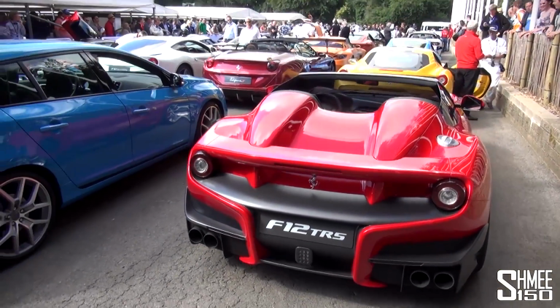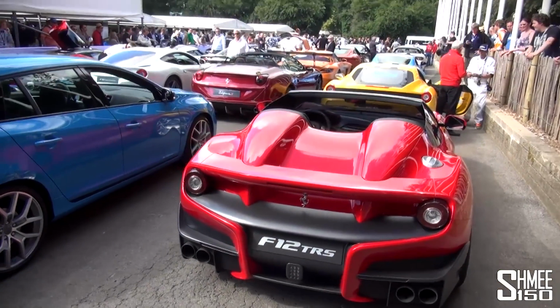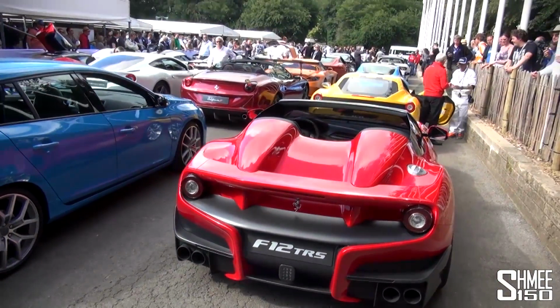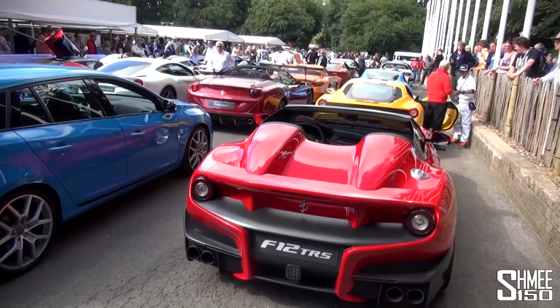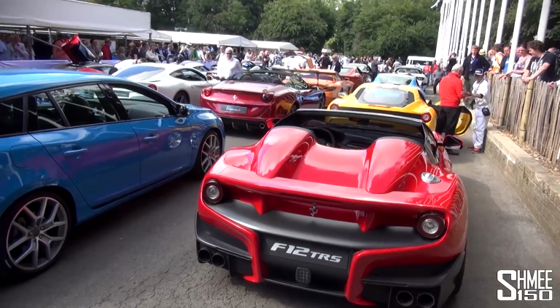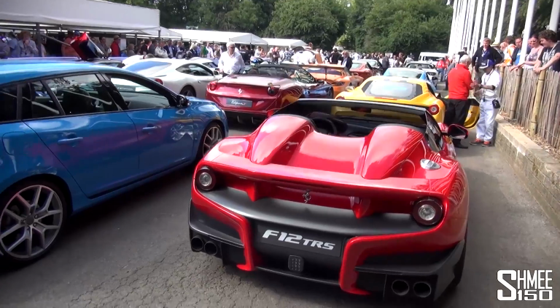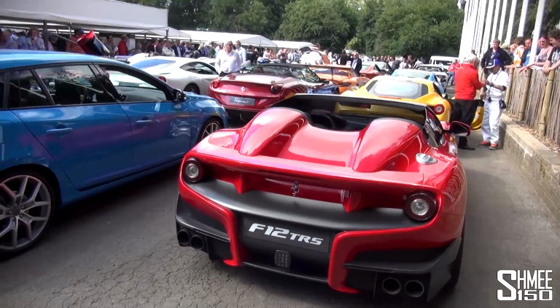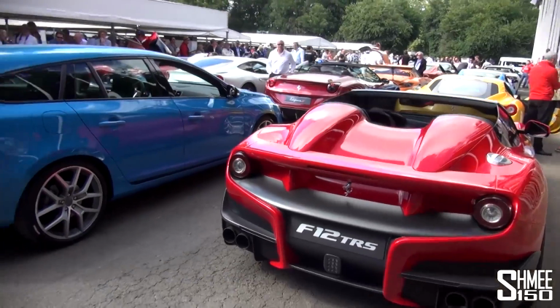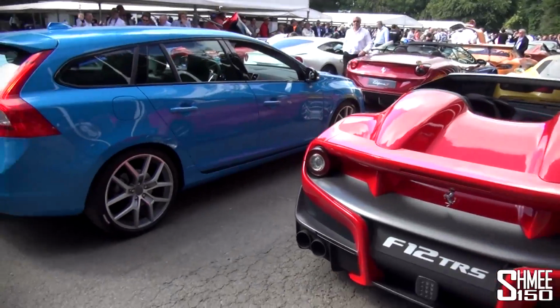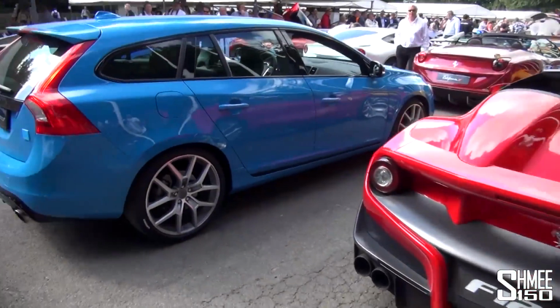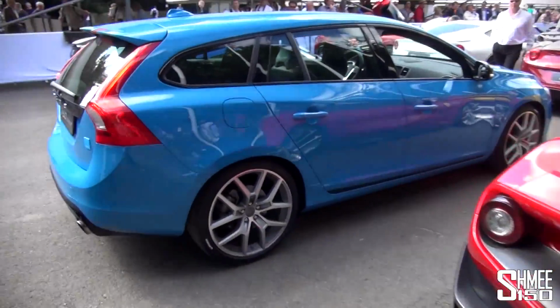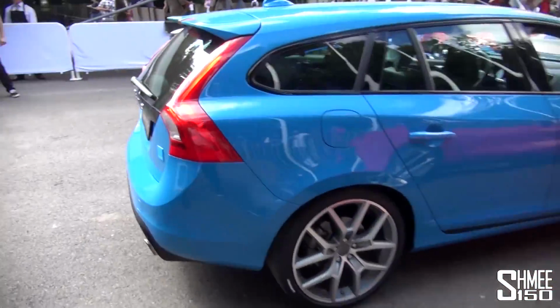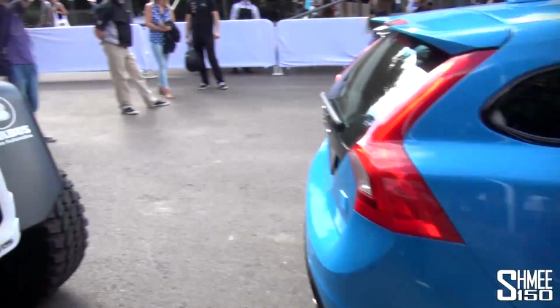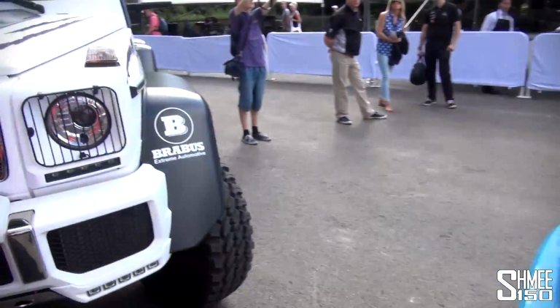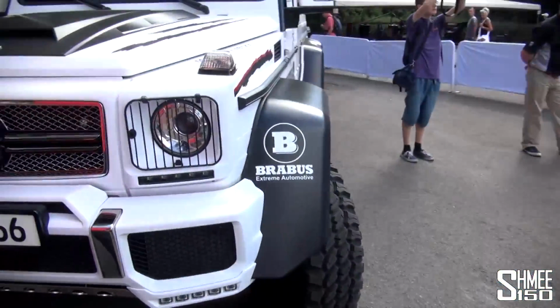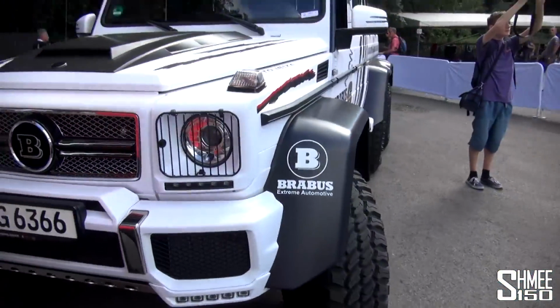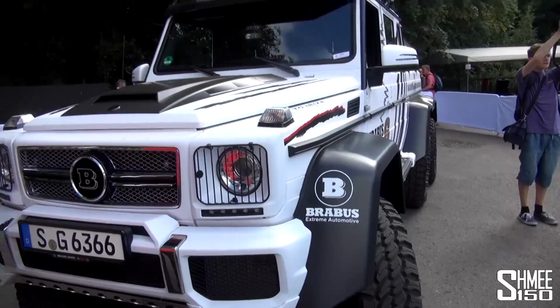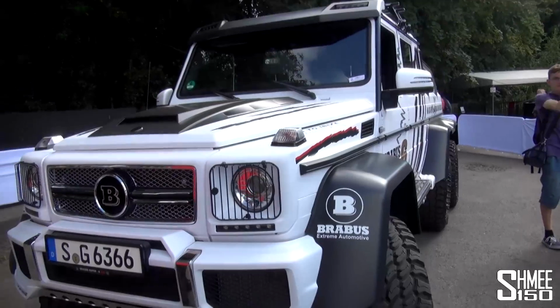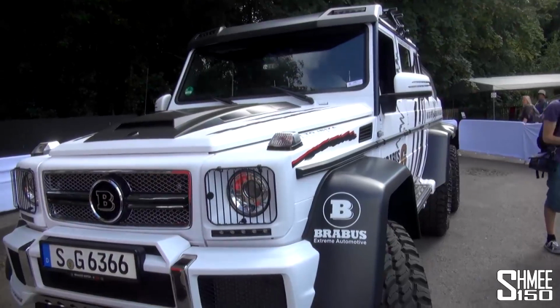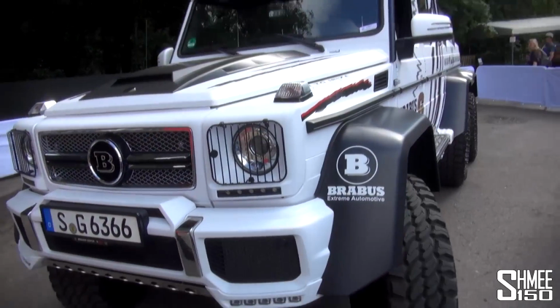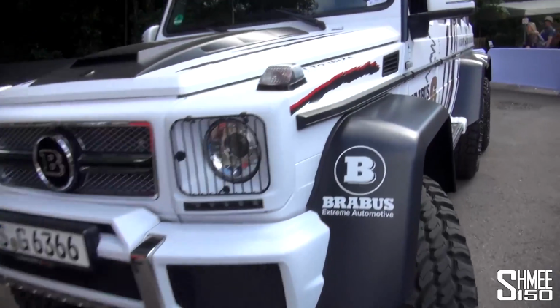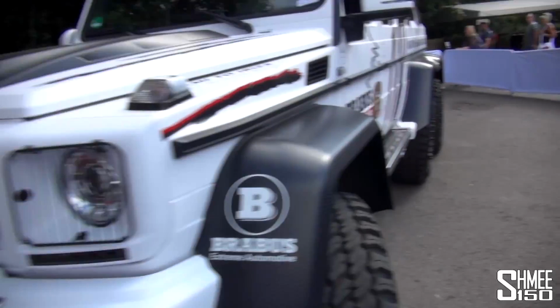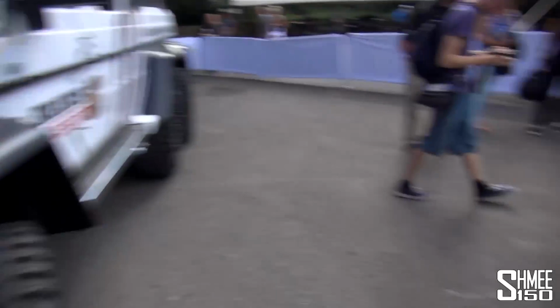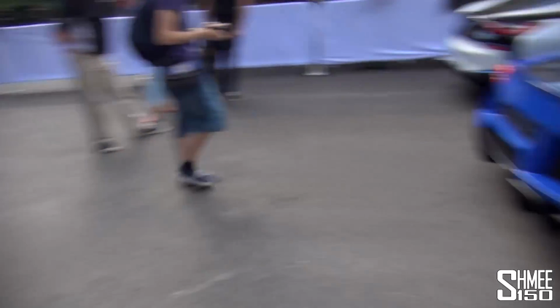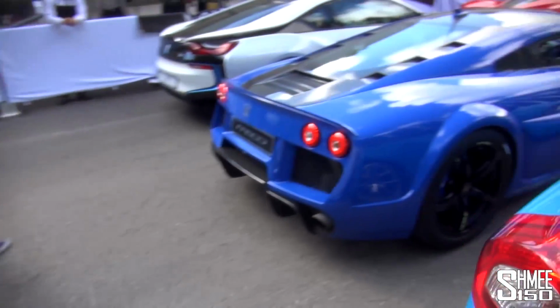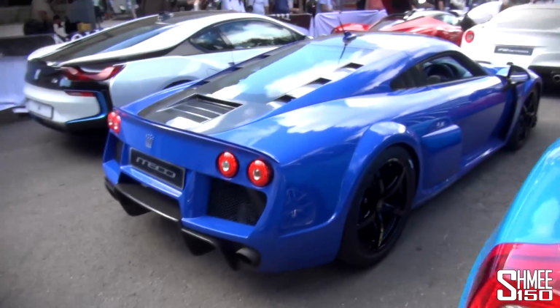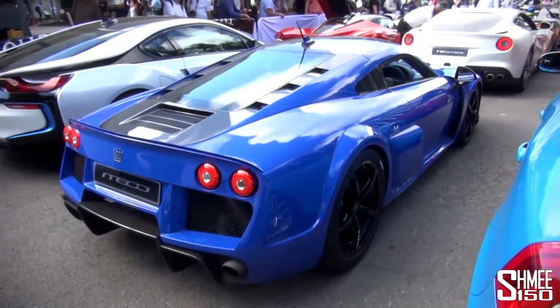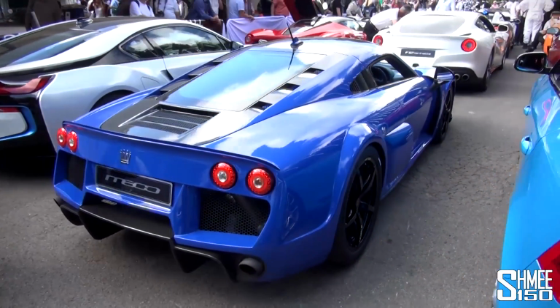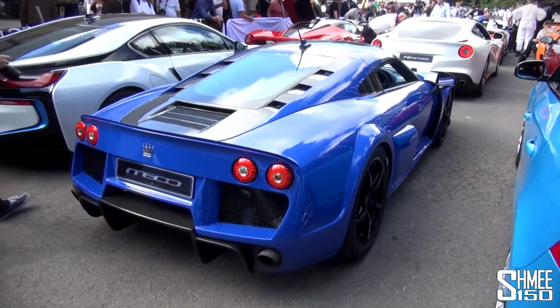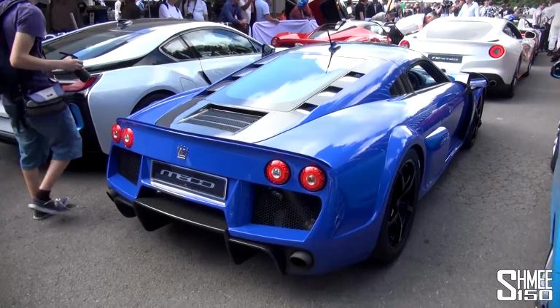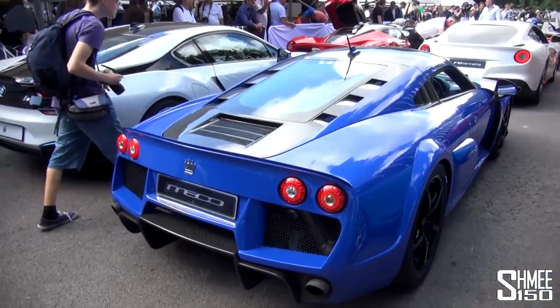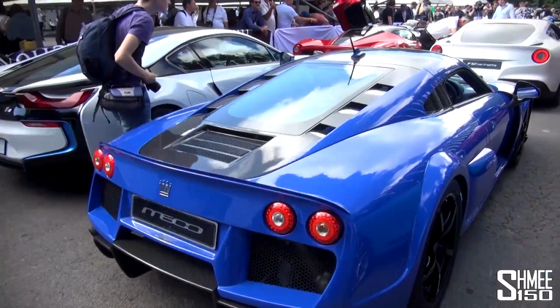Pretty awesome view of the grid from back here too. The Volvo V60 Polestar. I should mention the Brabus 6x6 — it's a massive beast, it did Gumball. Lots of fun filming that. The Noble M600 and the BMW i8.